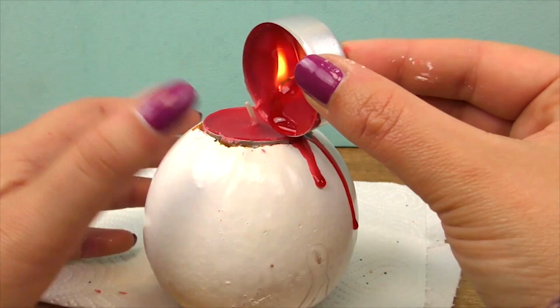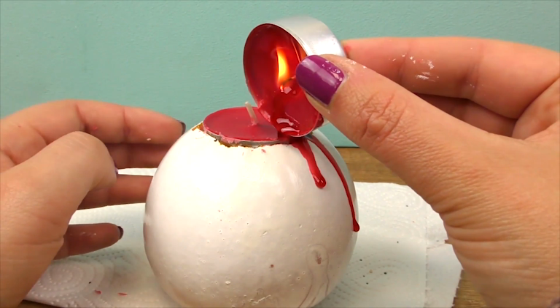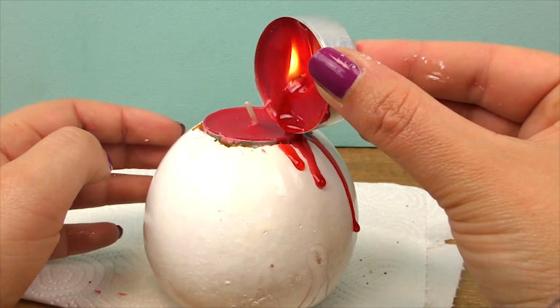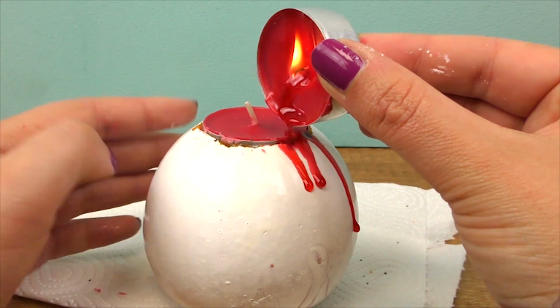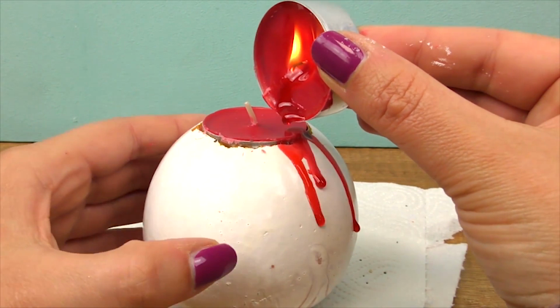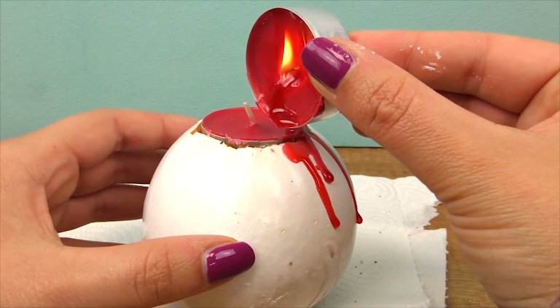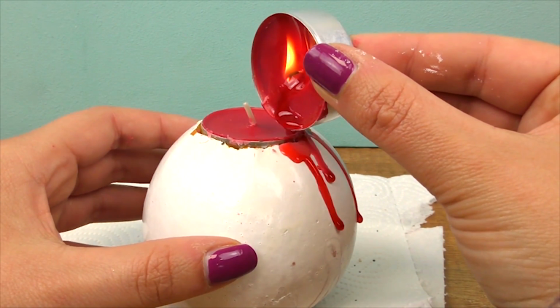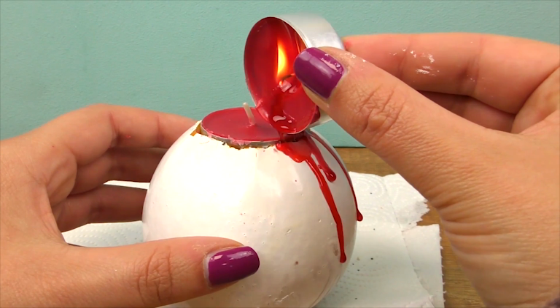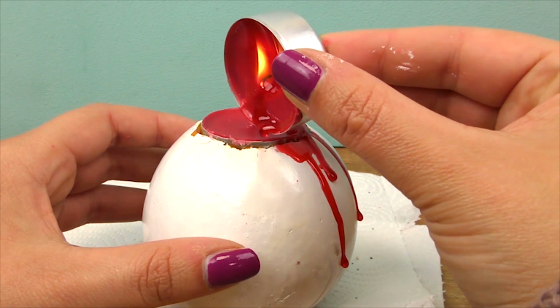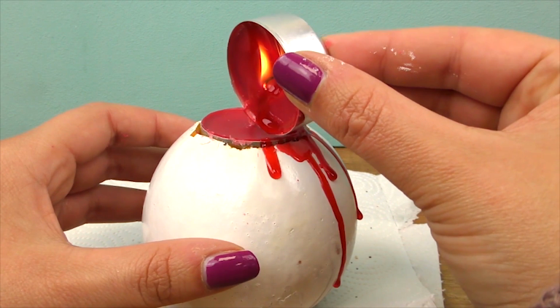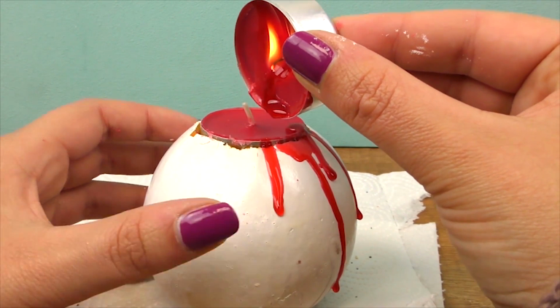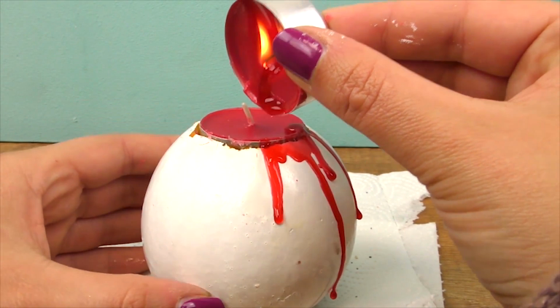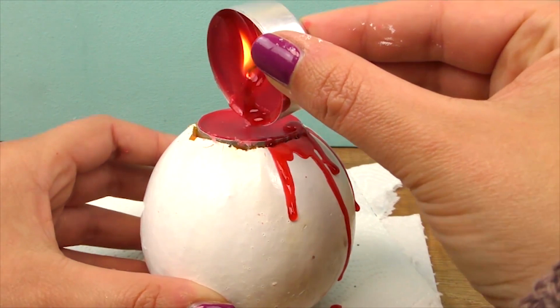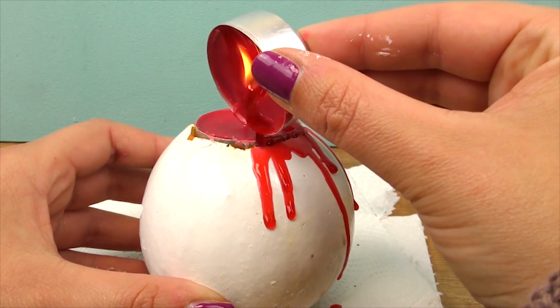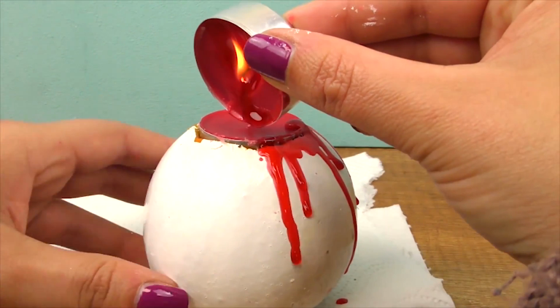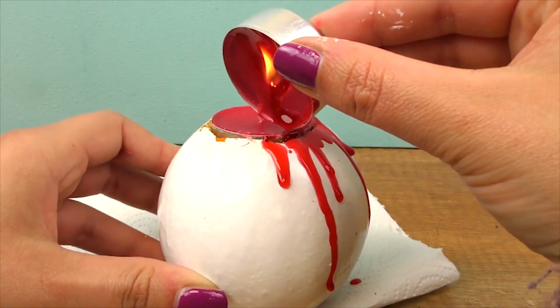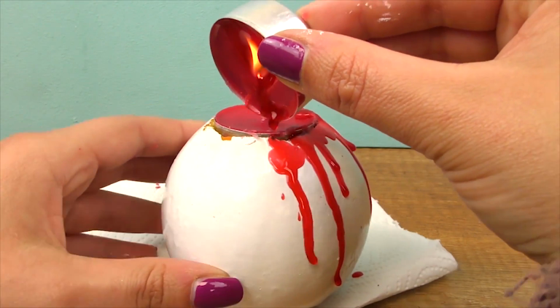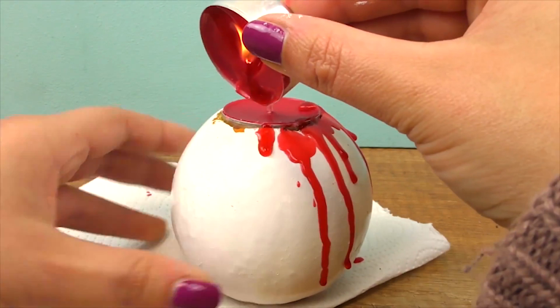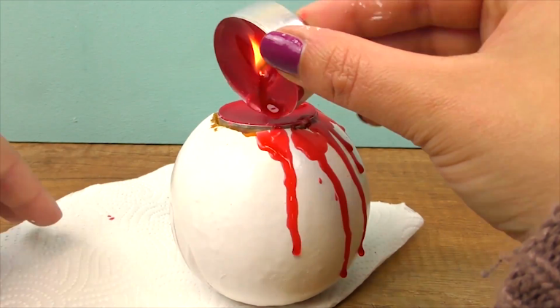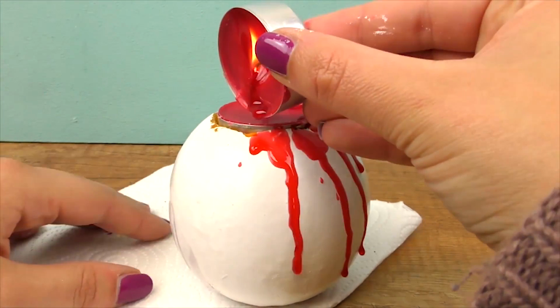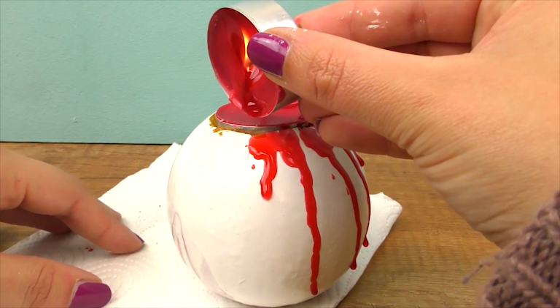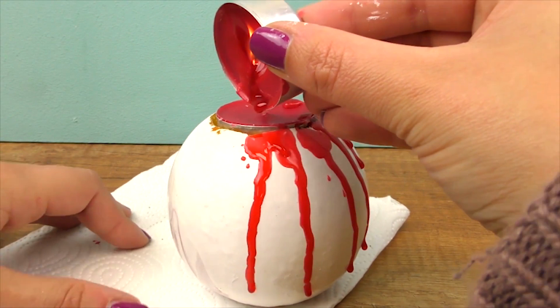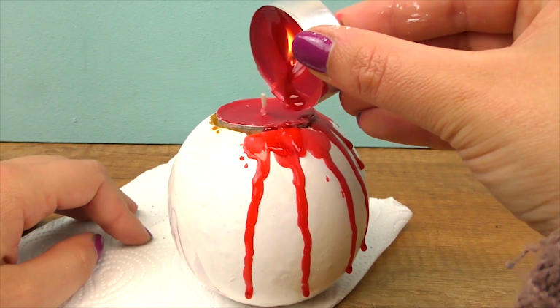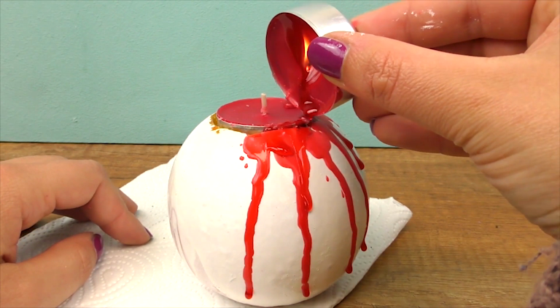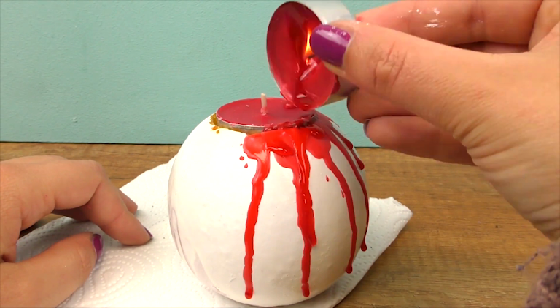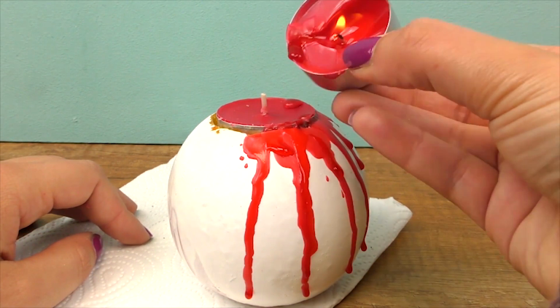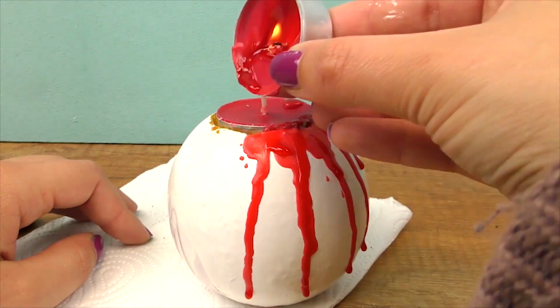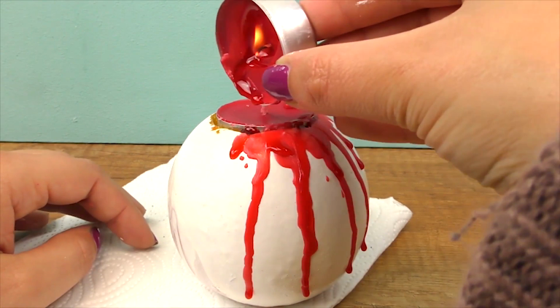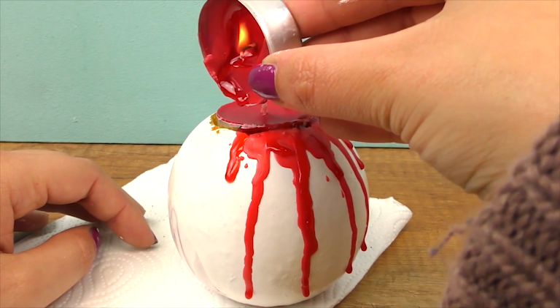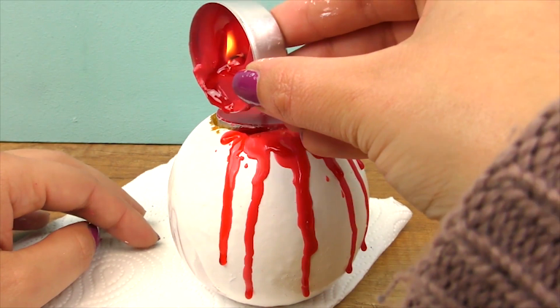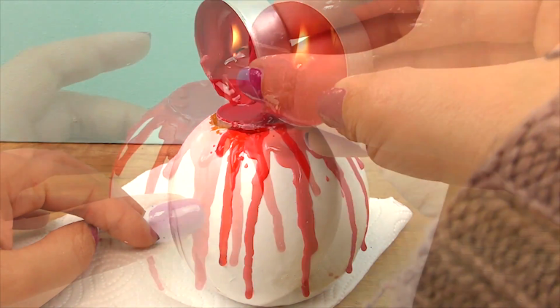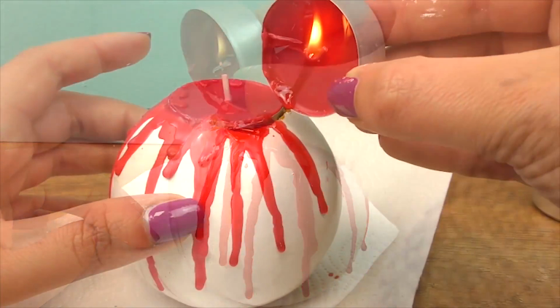Now the tea light goes in, and another tea light will serve as the spooky effect, since our theme is Halloween this time.